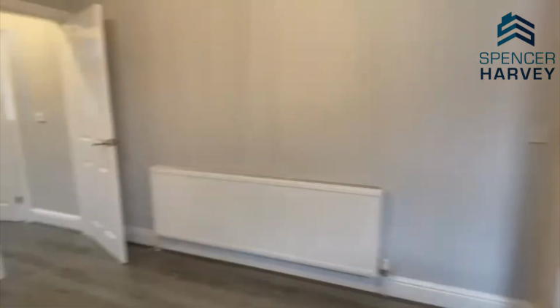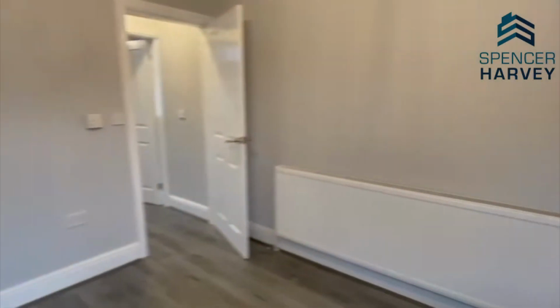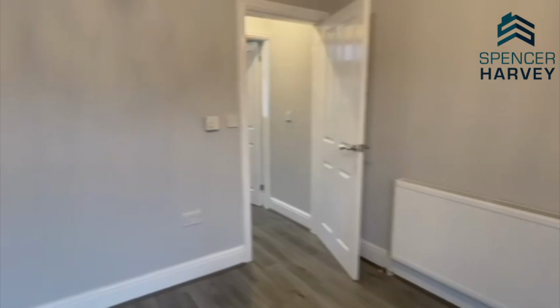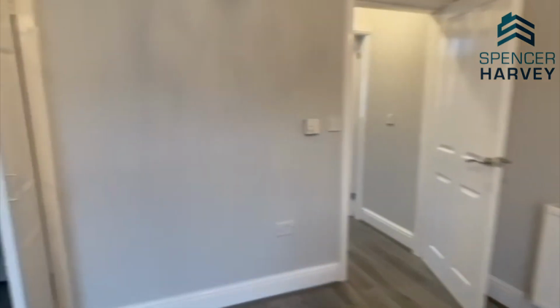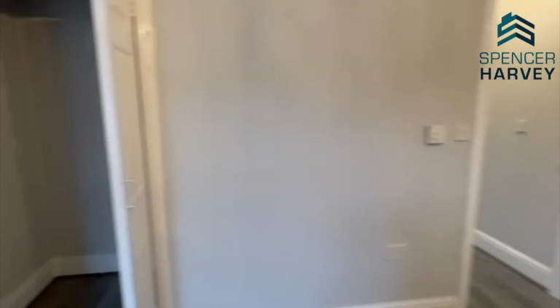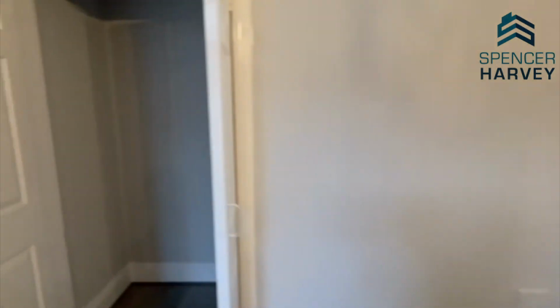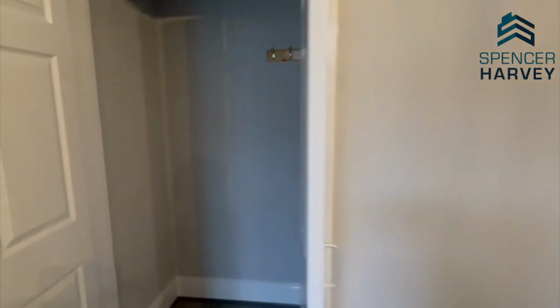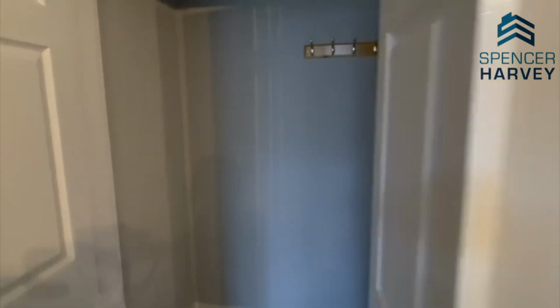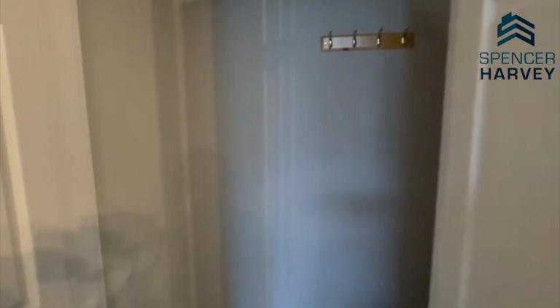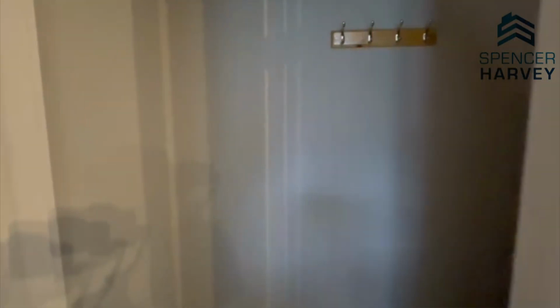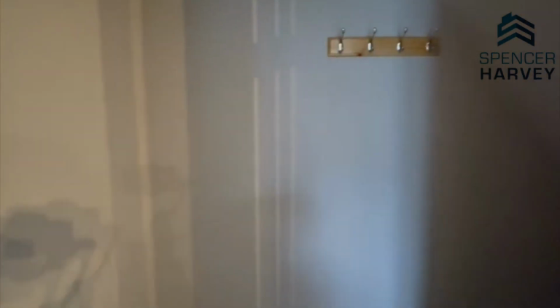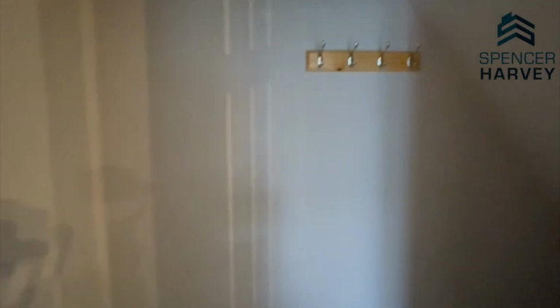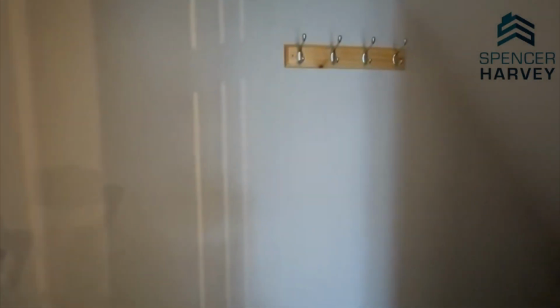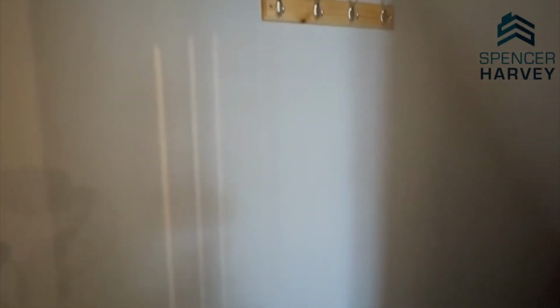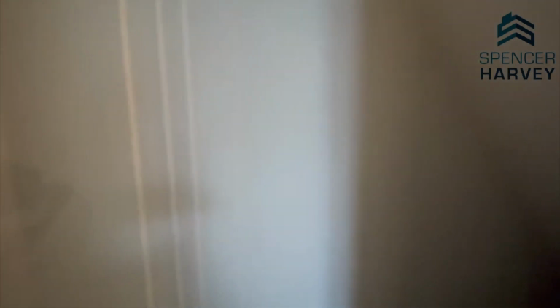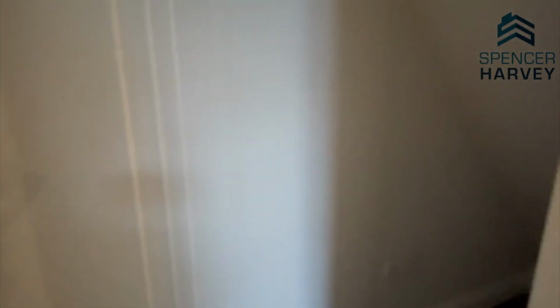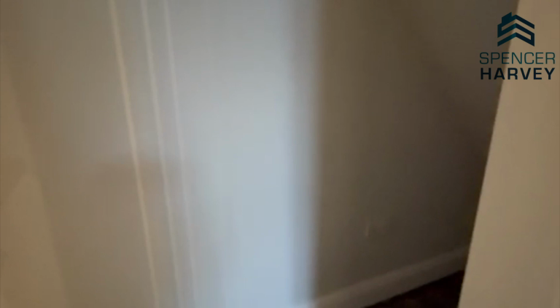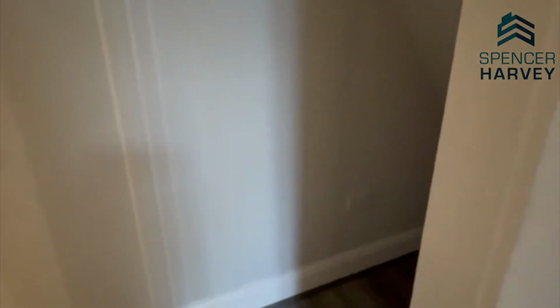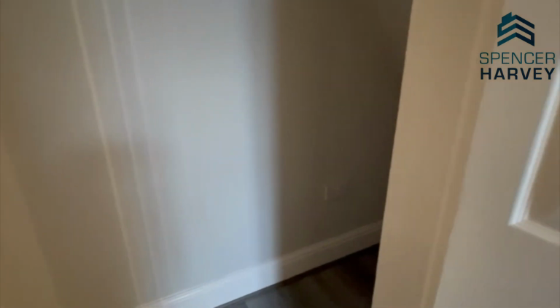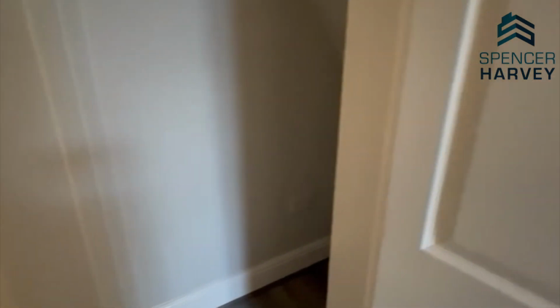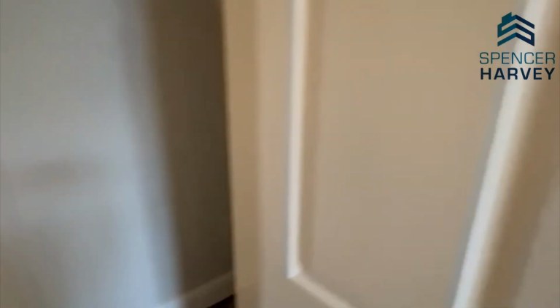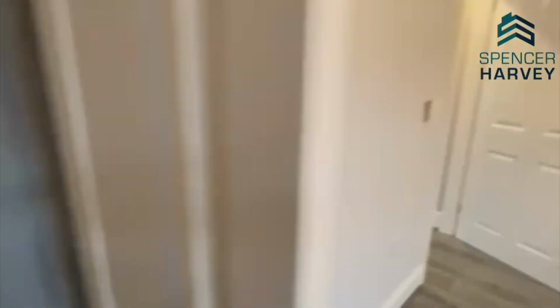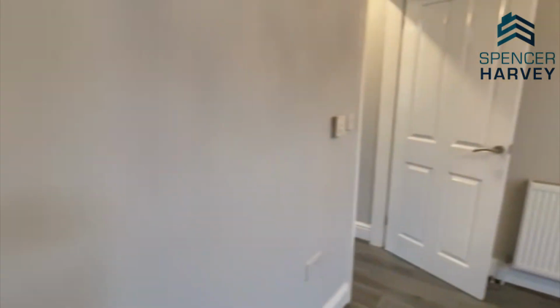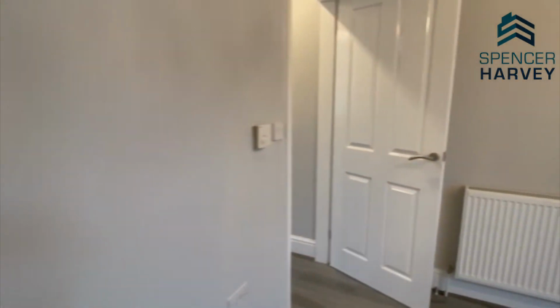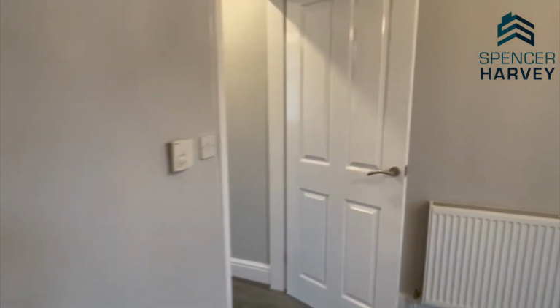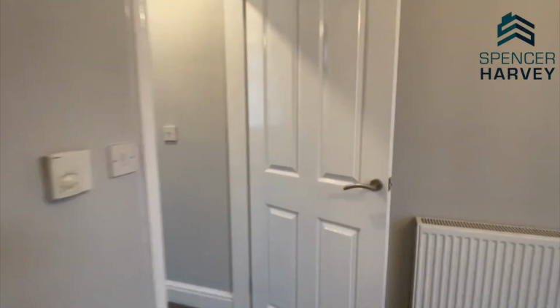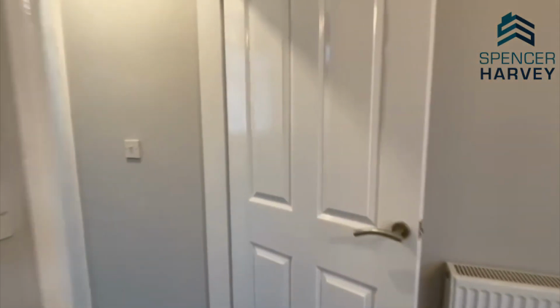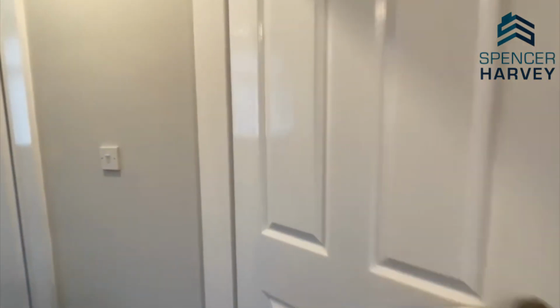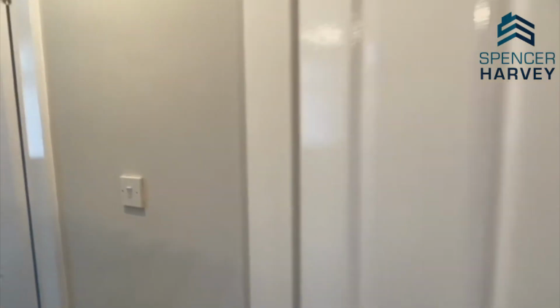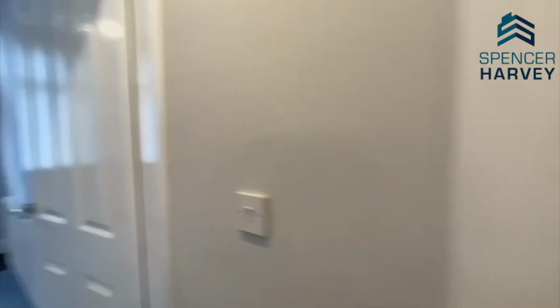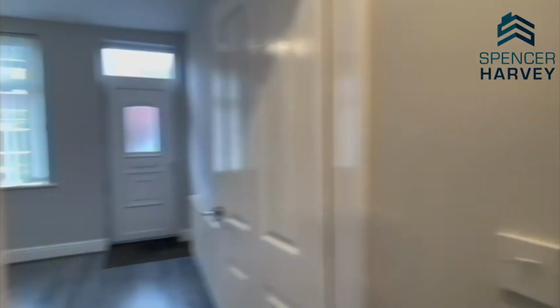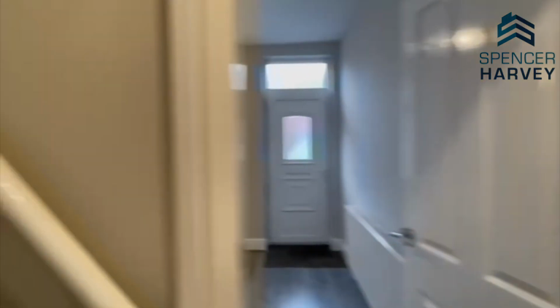There's also under-the-stair storage here, so for any coats, shoes, or bags you'd like to store downstairs. And we'll head upstairs now.